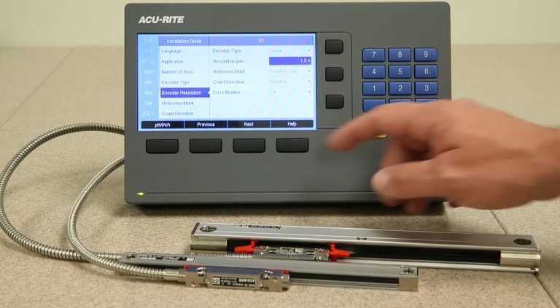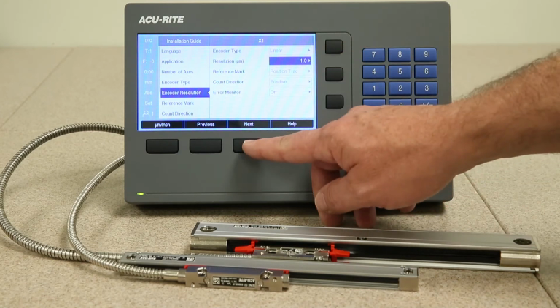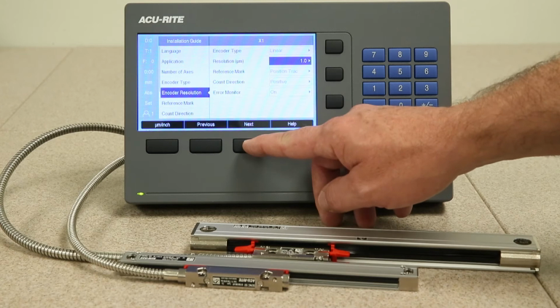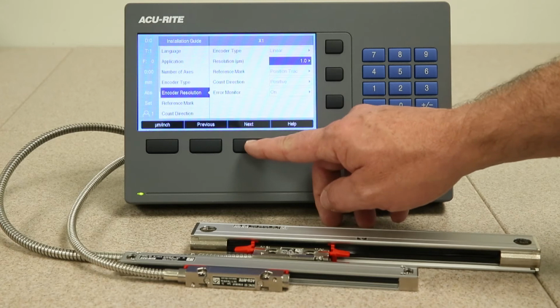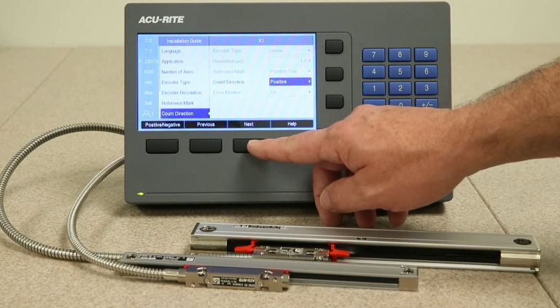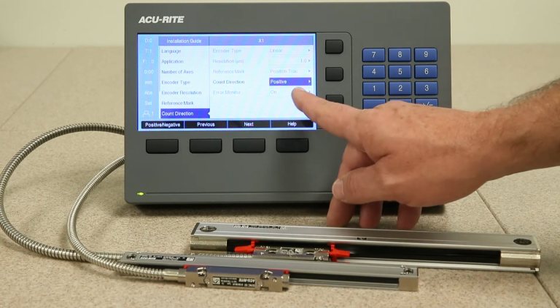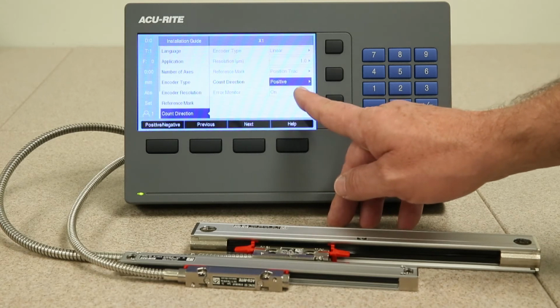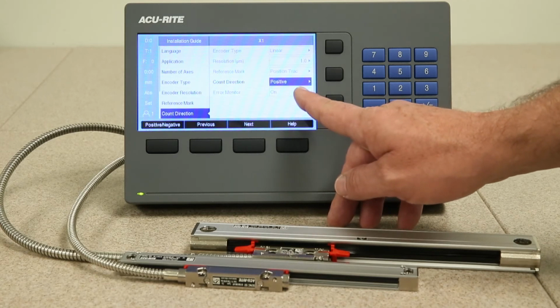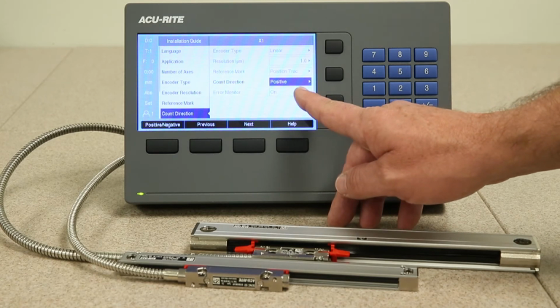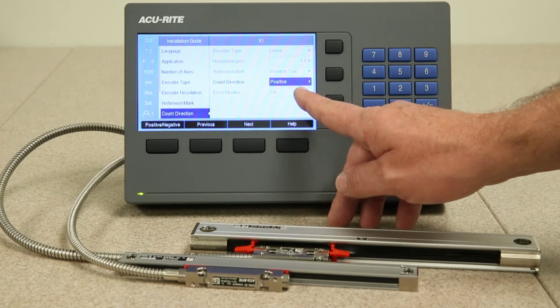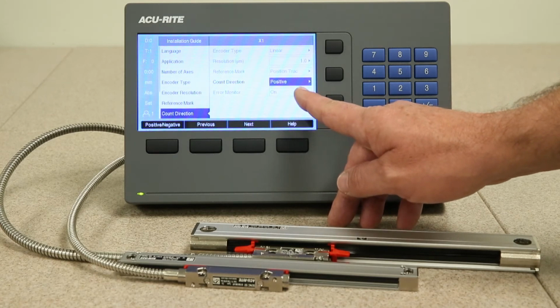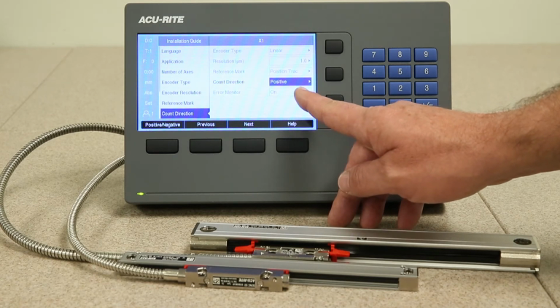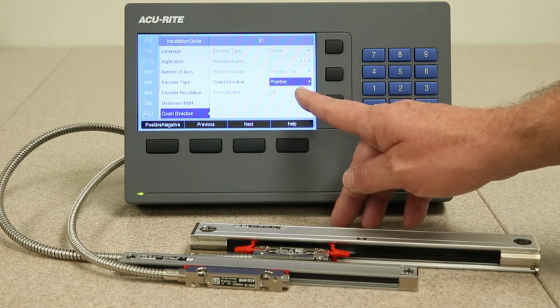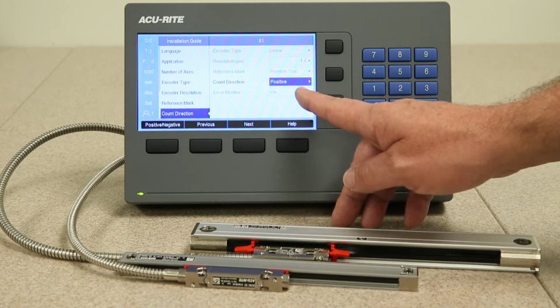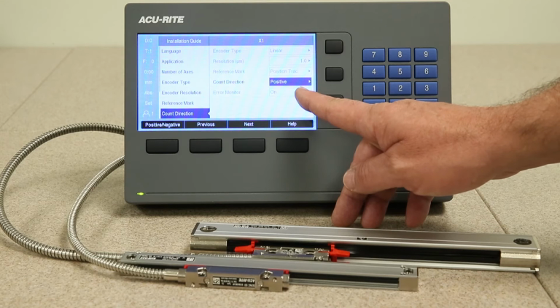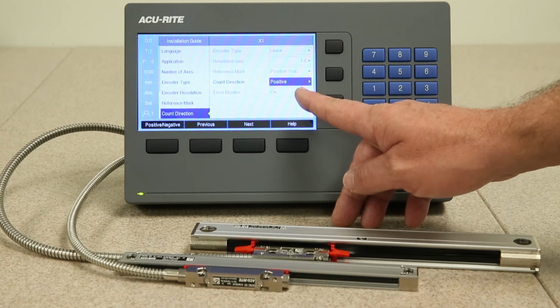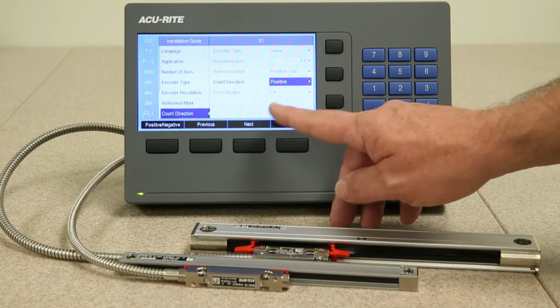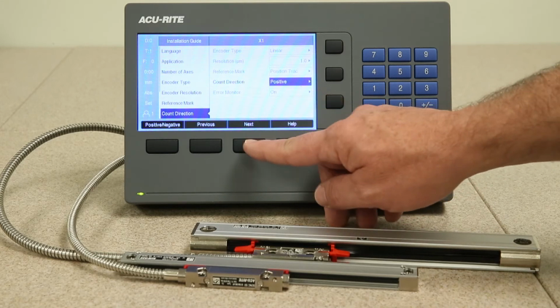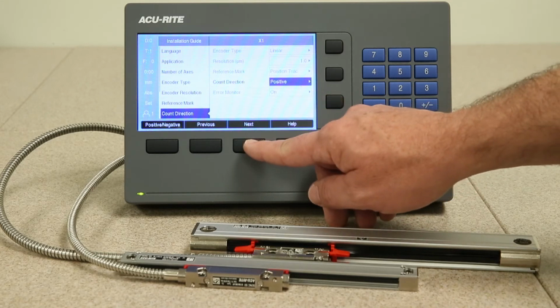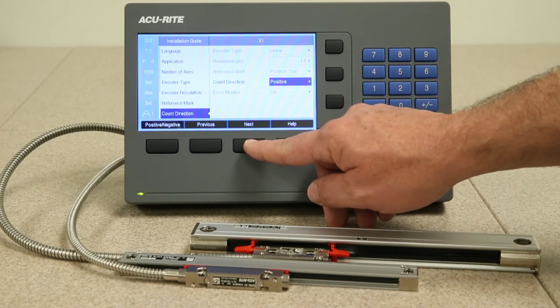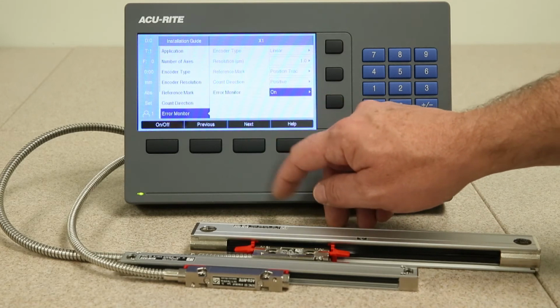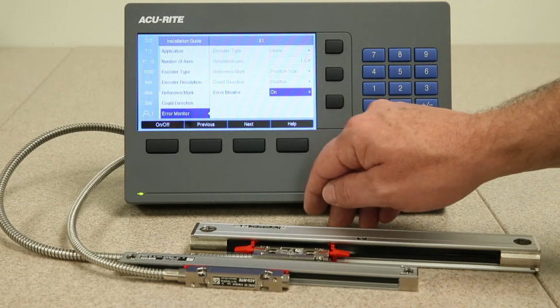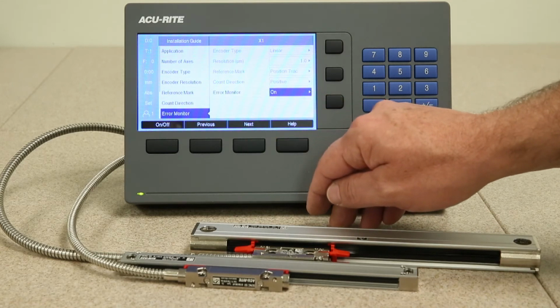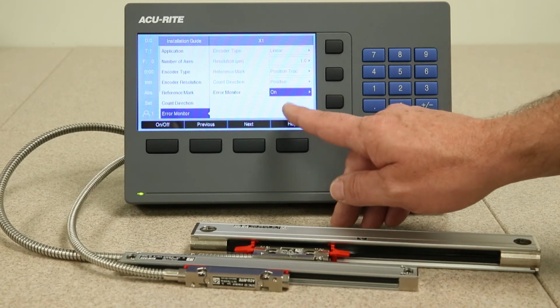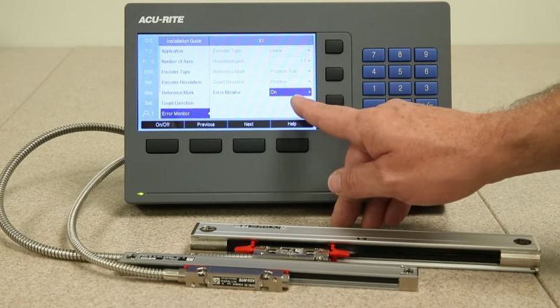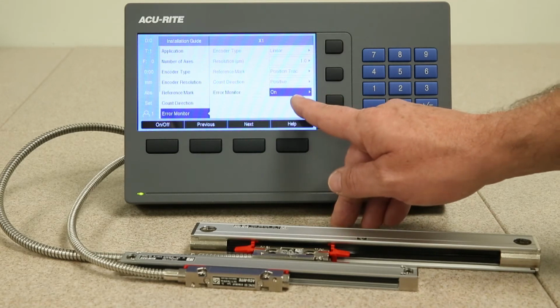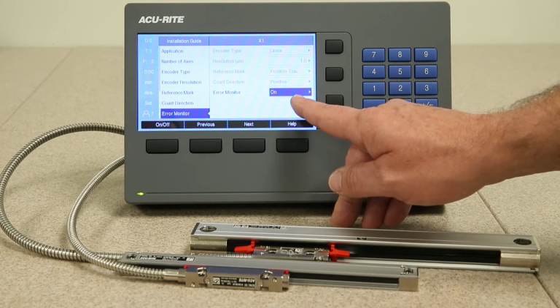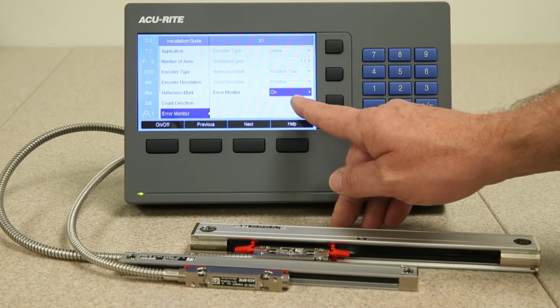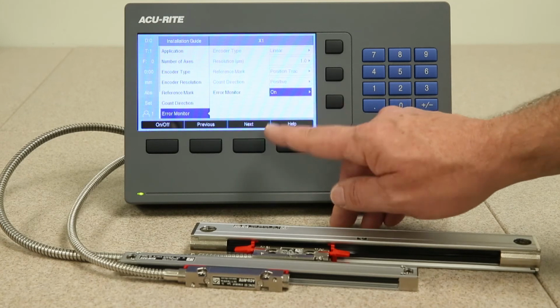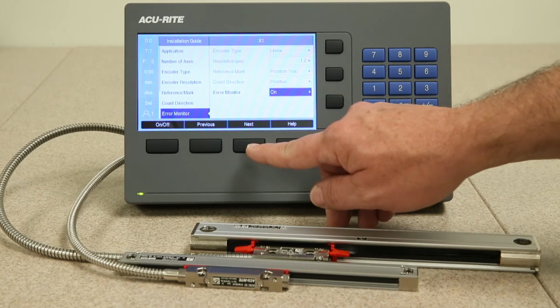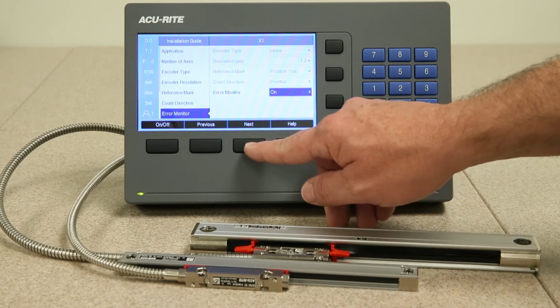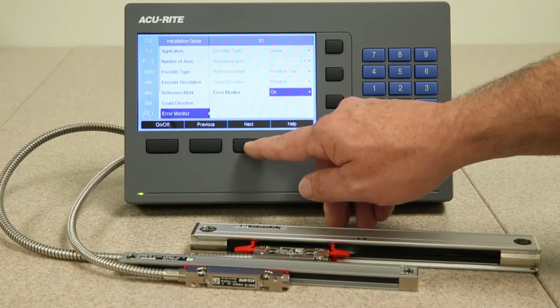Press the next key. Now it's asking you for count direction — either positive or negative. Press the next key. Then it asks whether you want error monitoring on or off. Press the next key to continue.